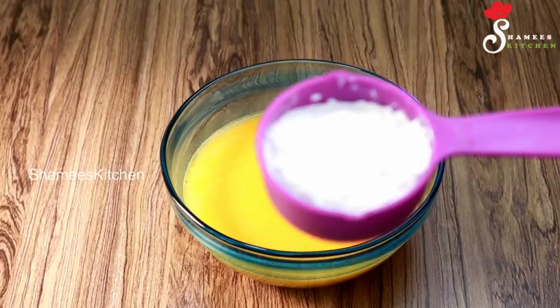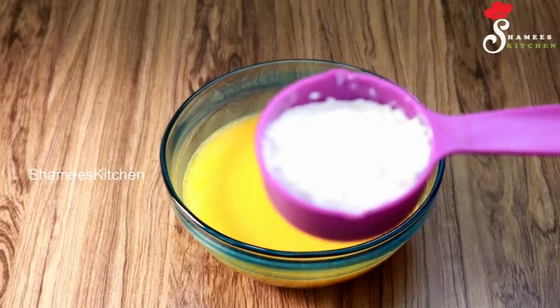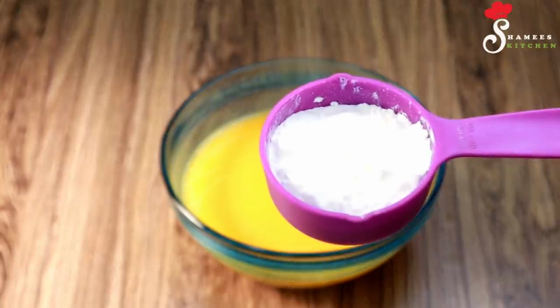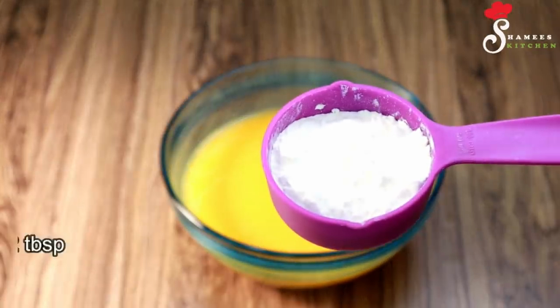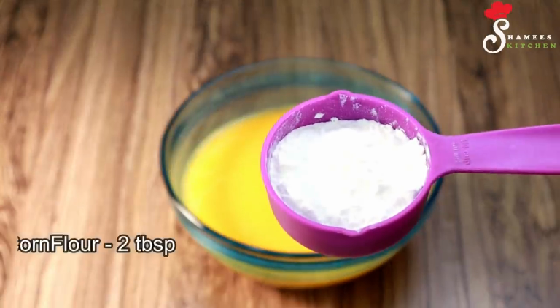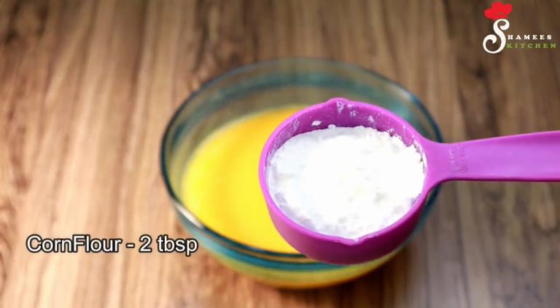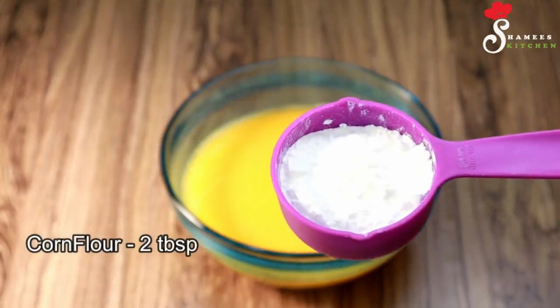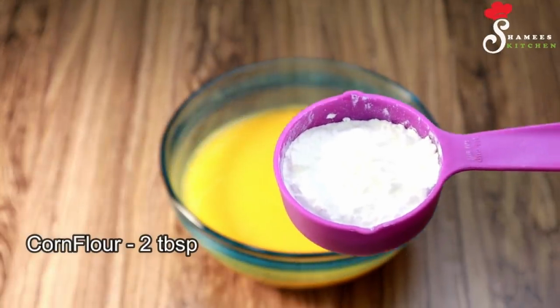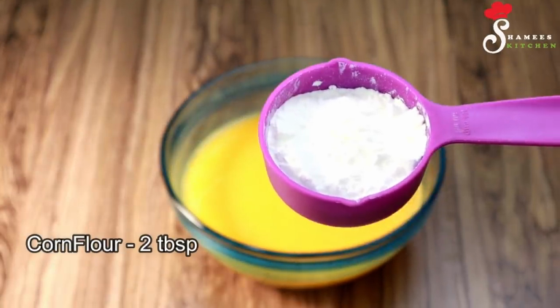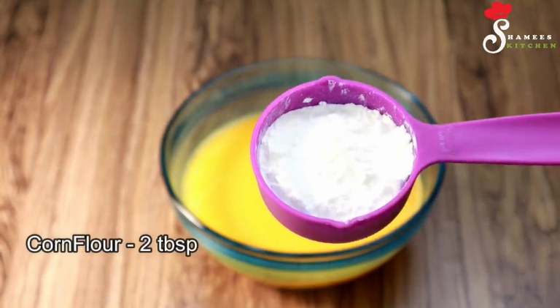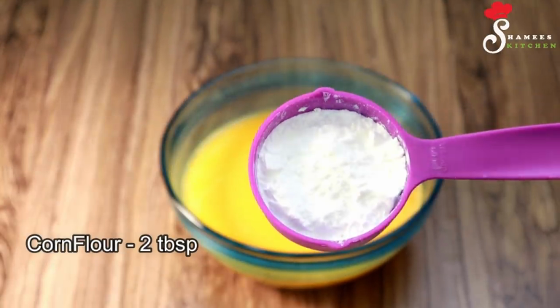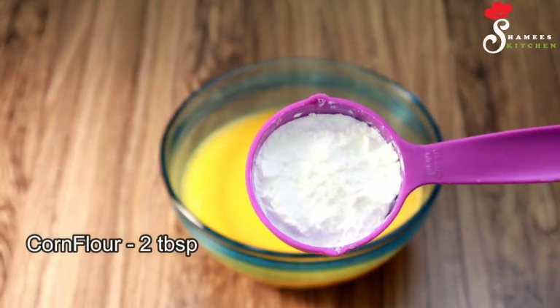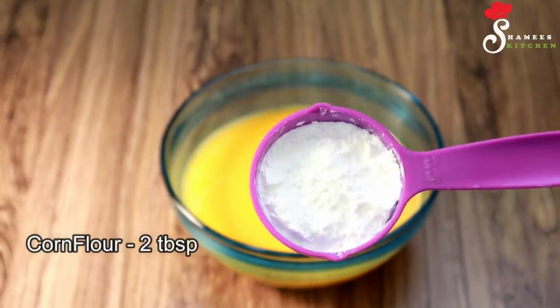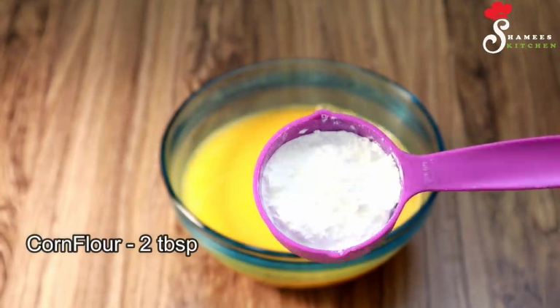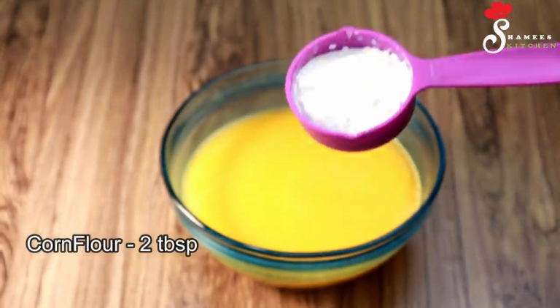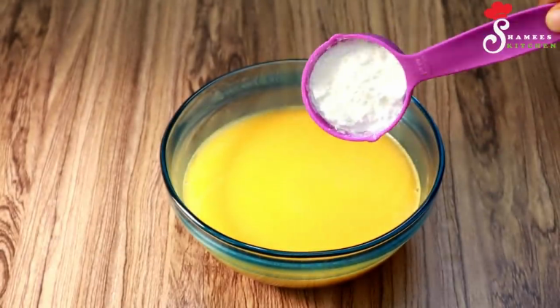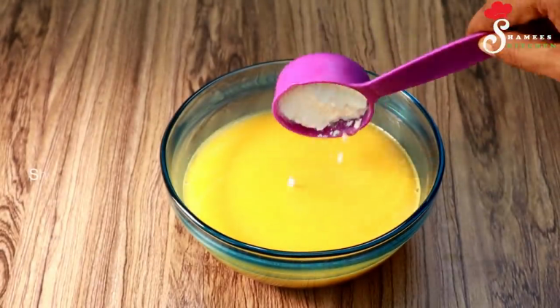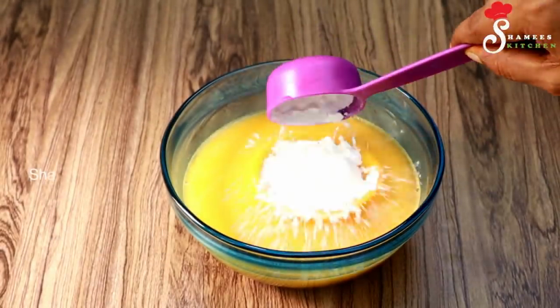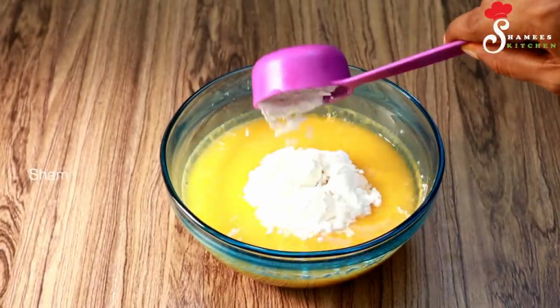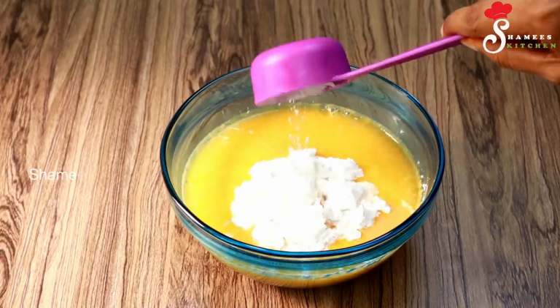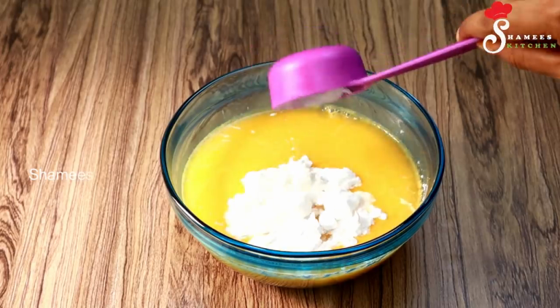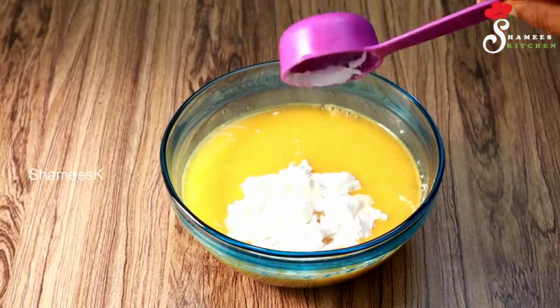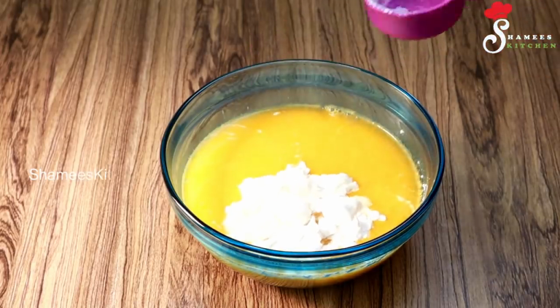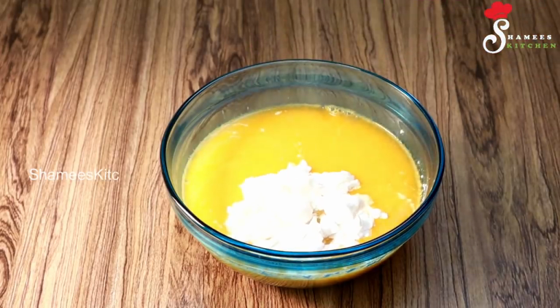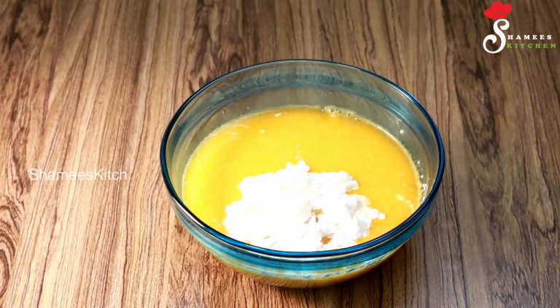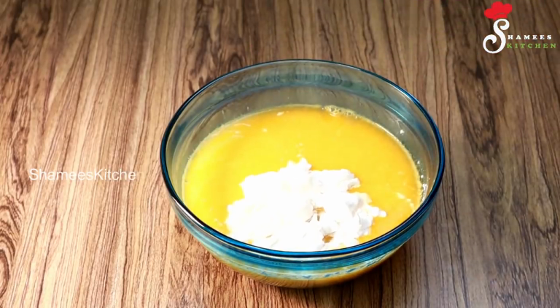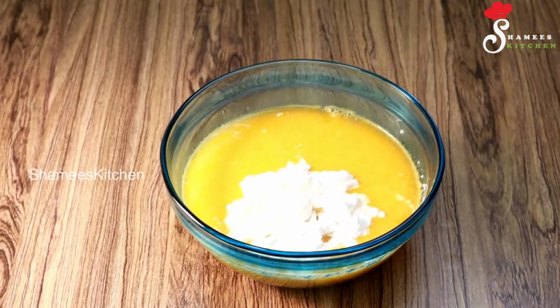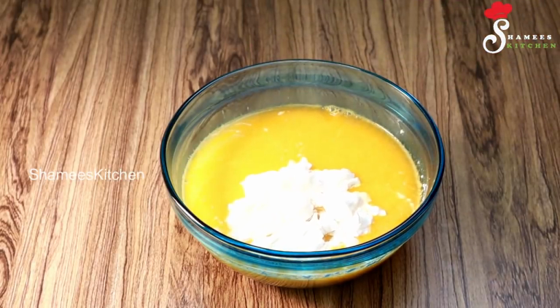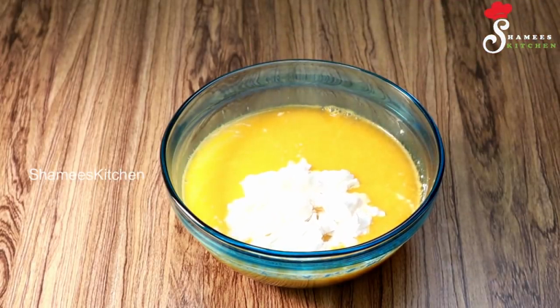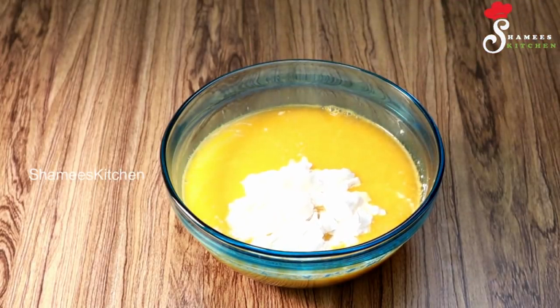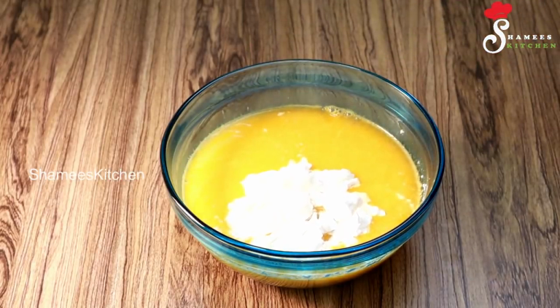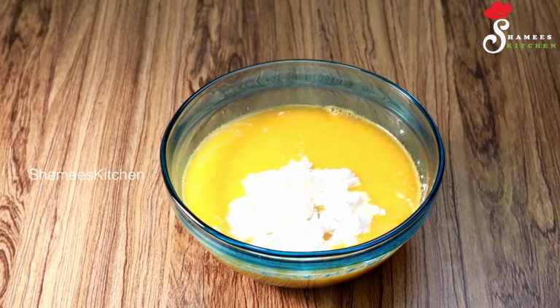I'll add corn flour. I'm taking 2 tablespoons of corn flour. We're using corn flour, which gives the jelly its consistency.